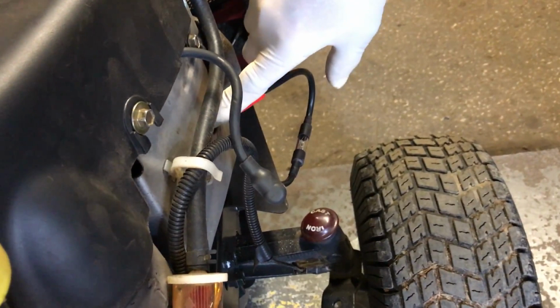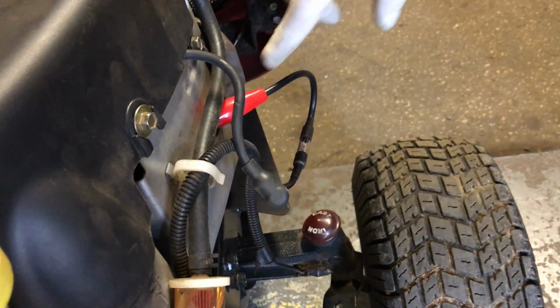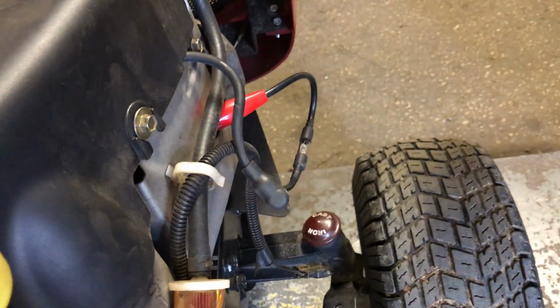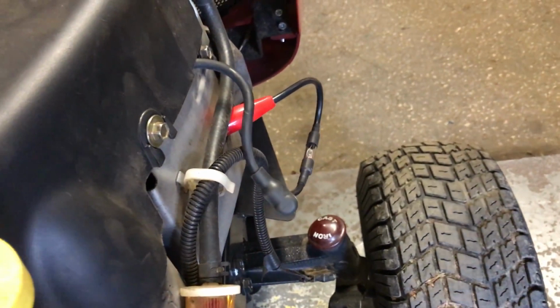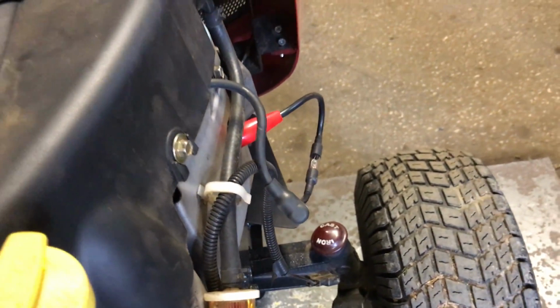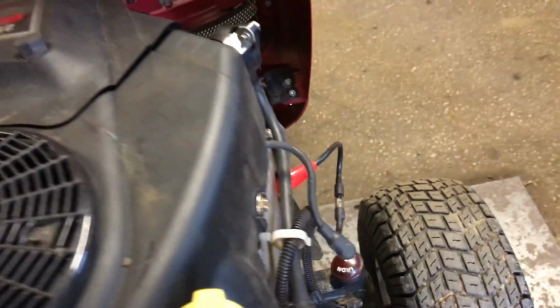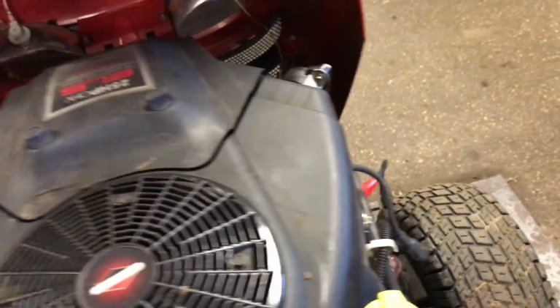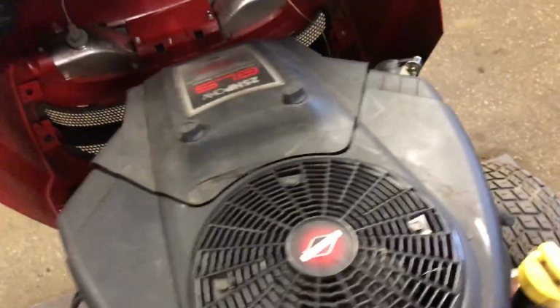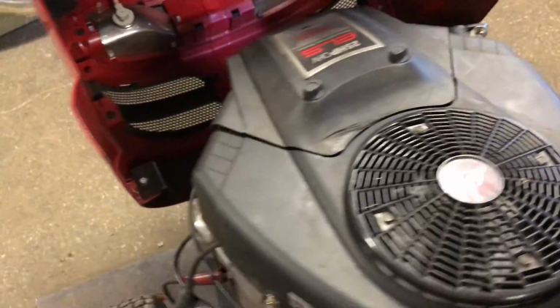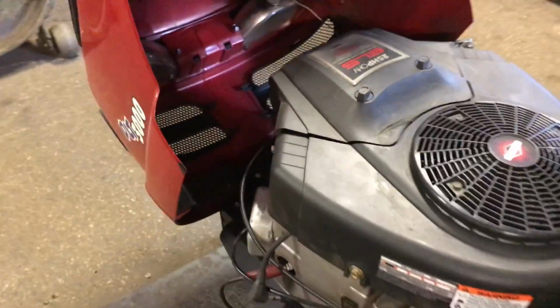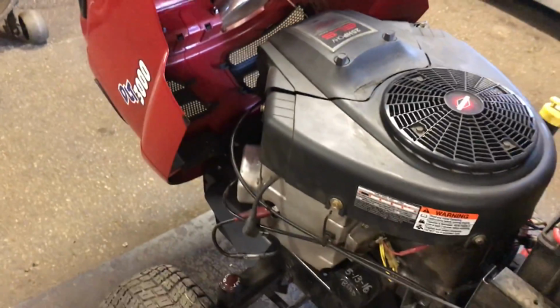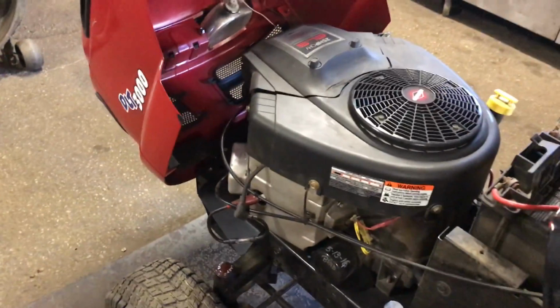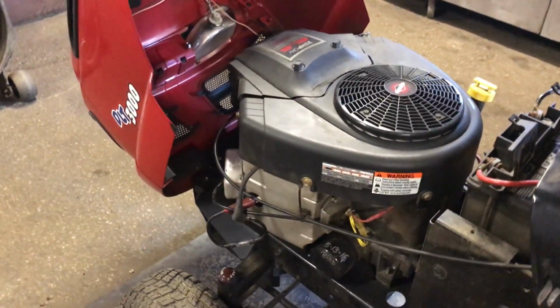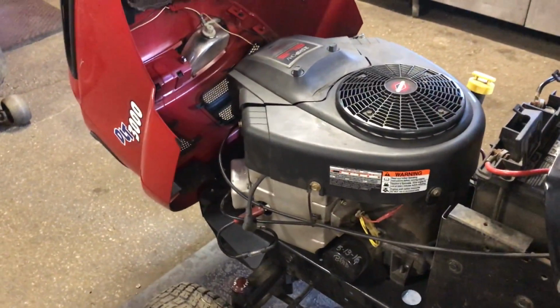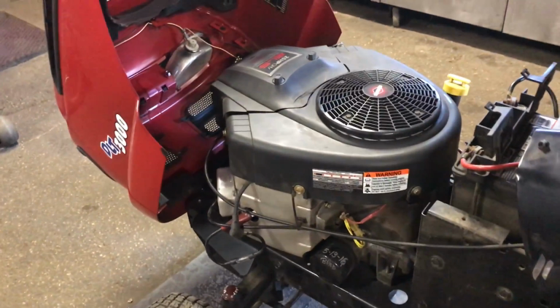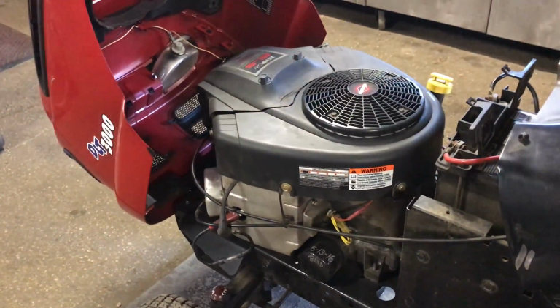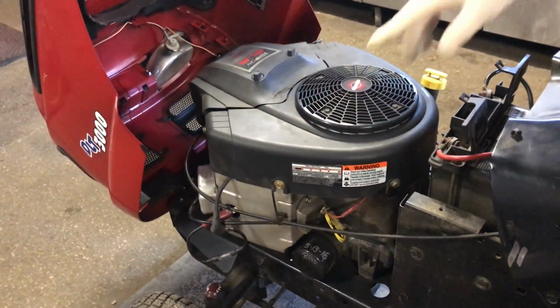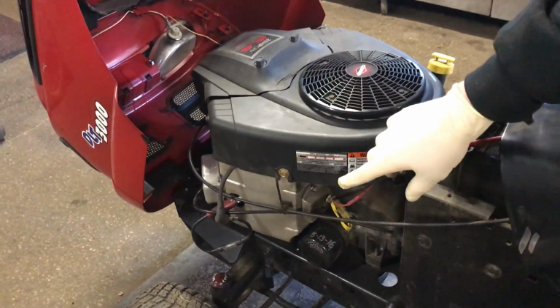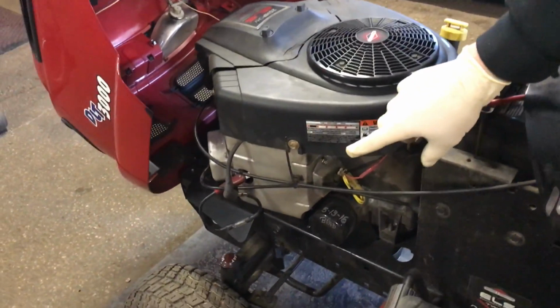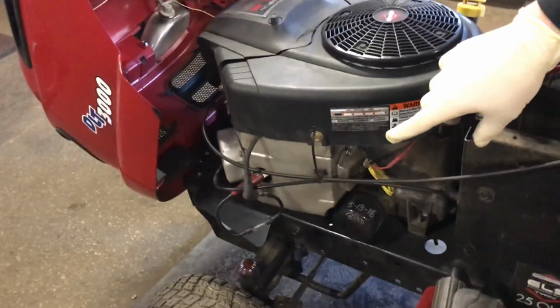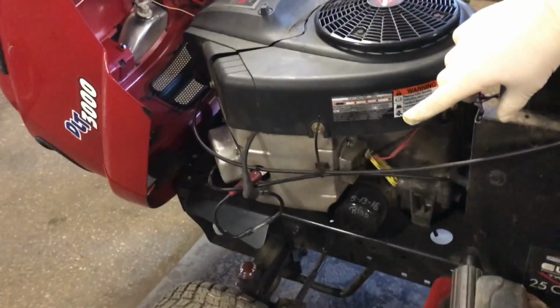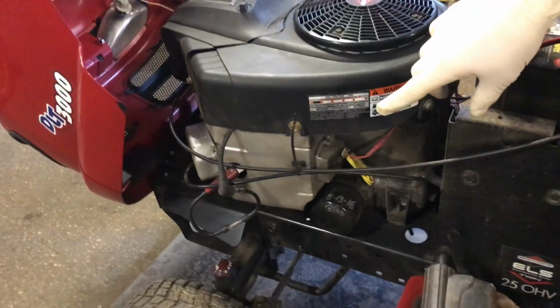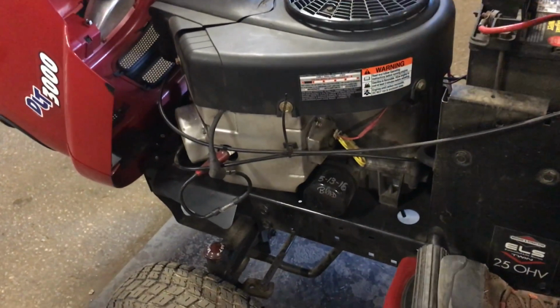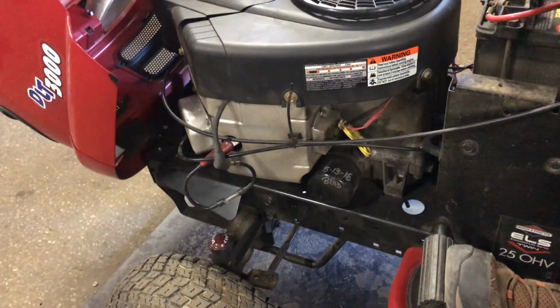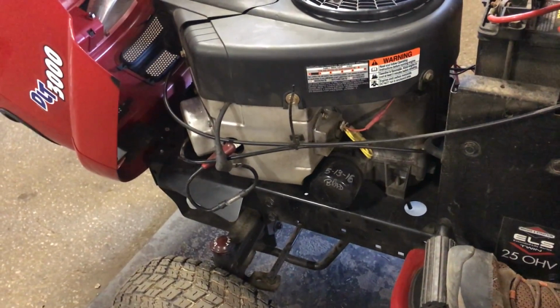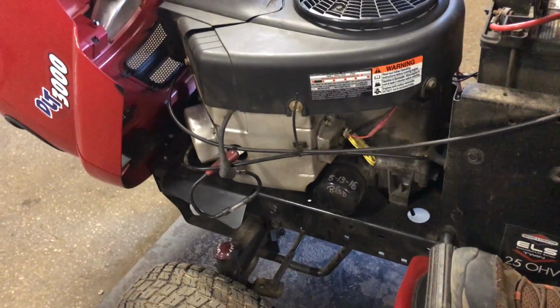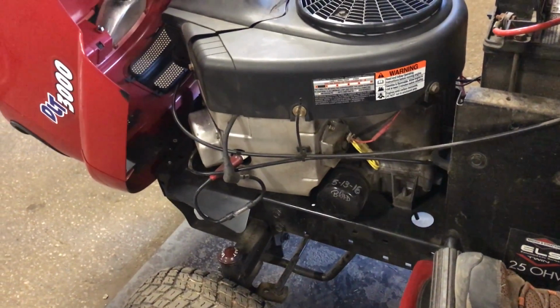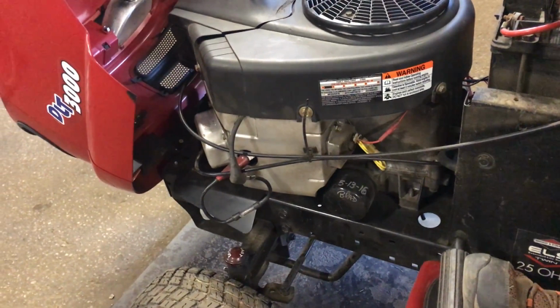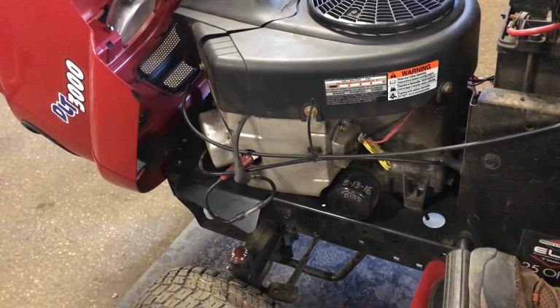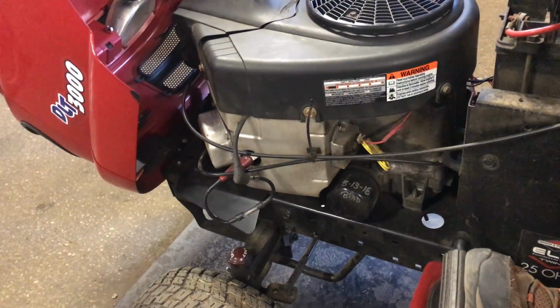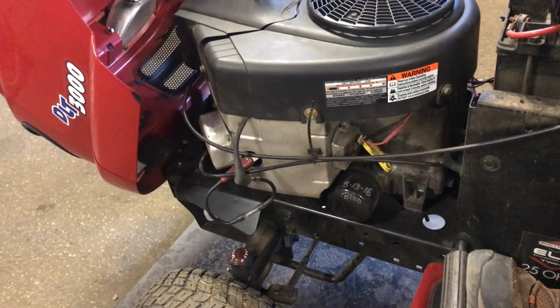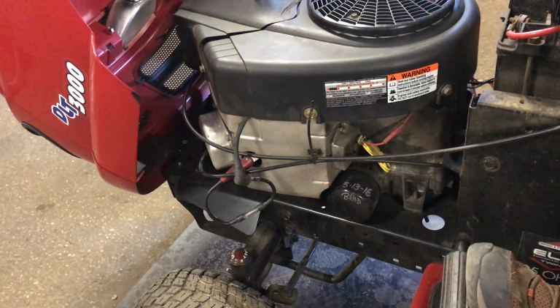I'm going to sit on the tractor and start it. It may sound funny to me but not to you. The left spark tester should flash, and the right side spark tester shouldn't, because it has a bad coil — that's why it feels sluggish.